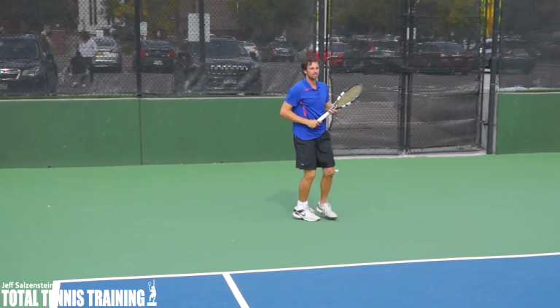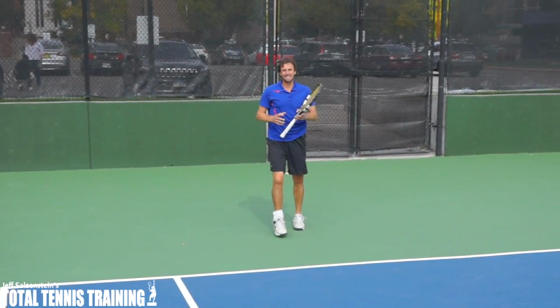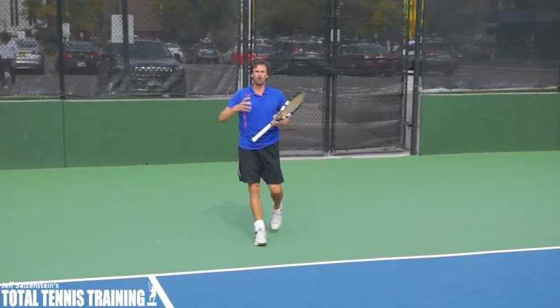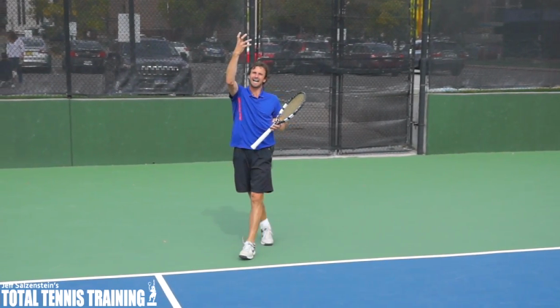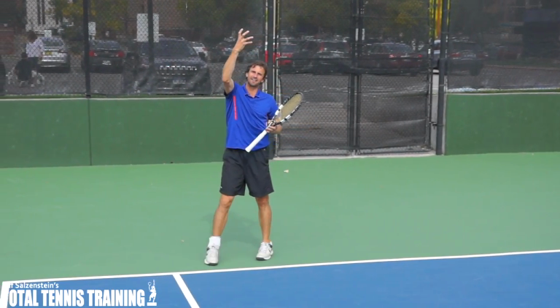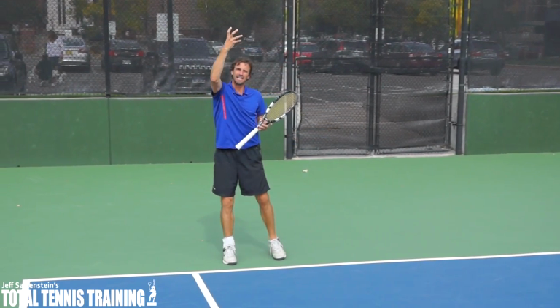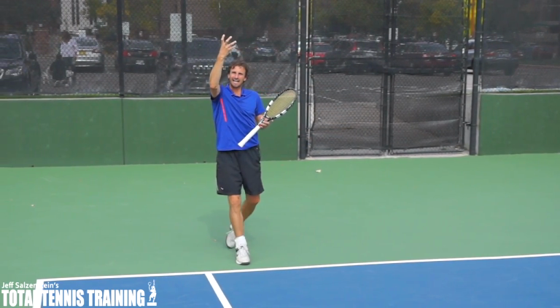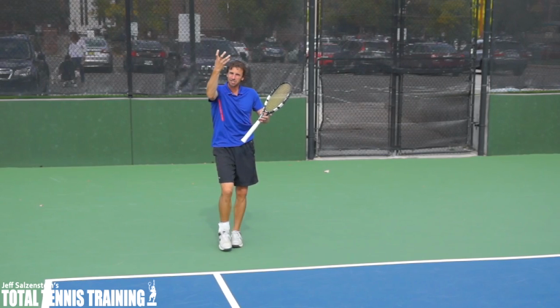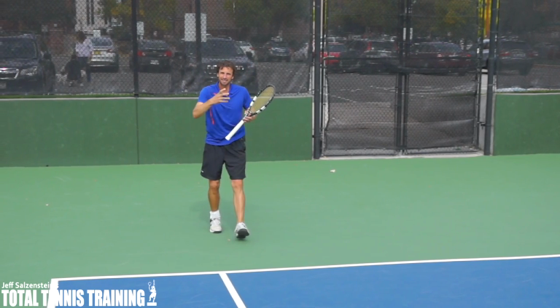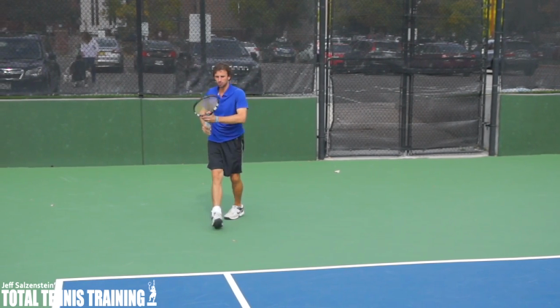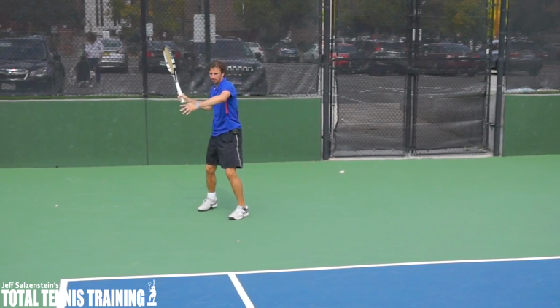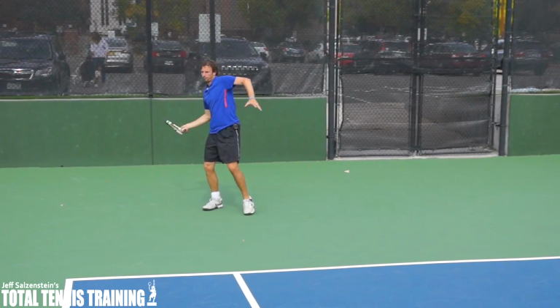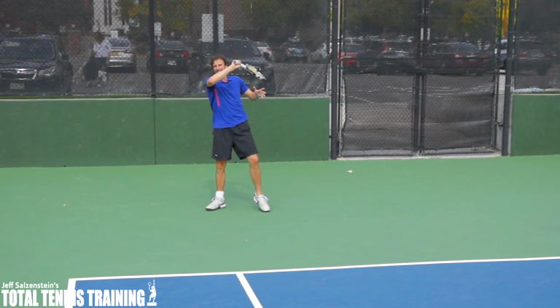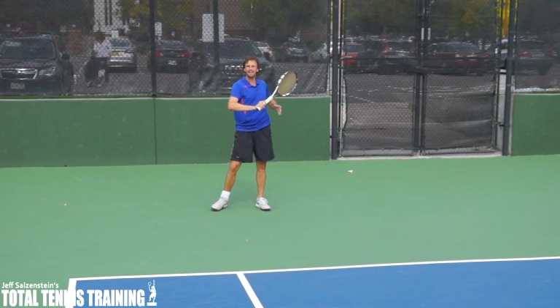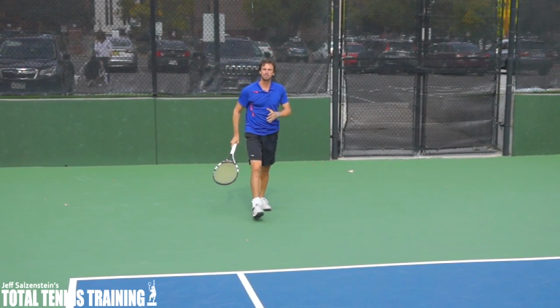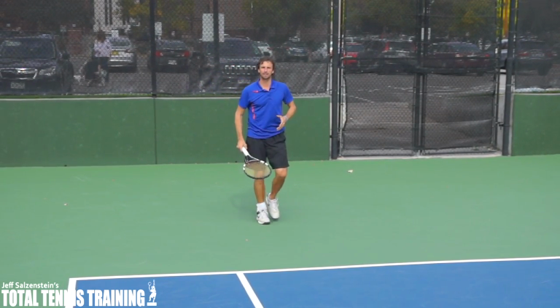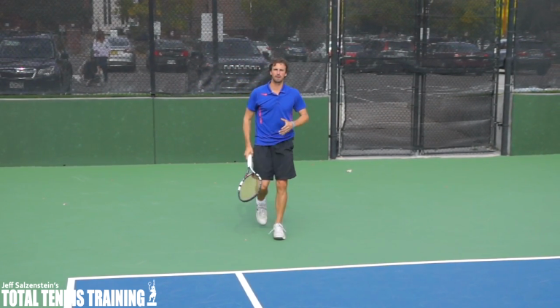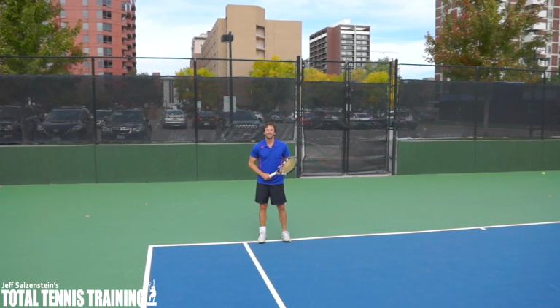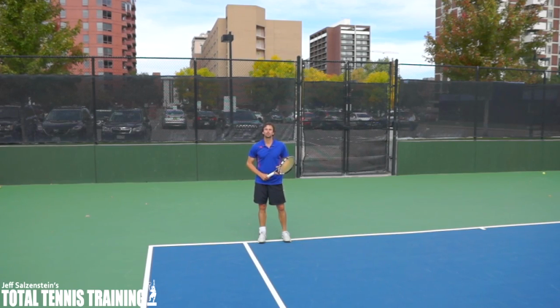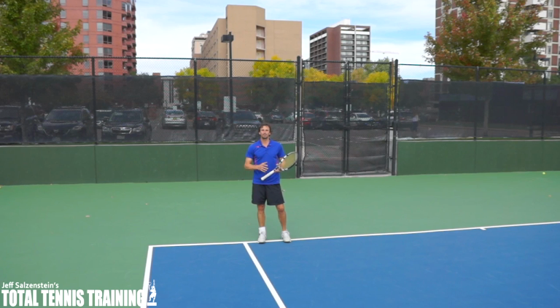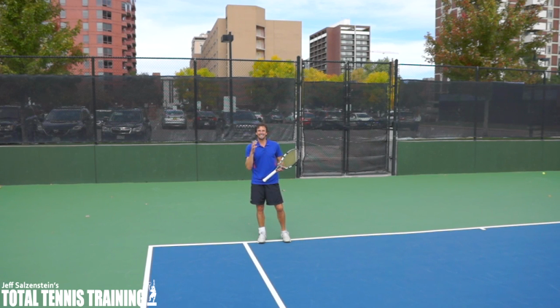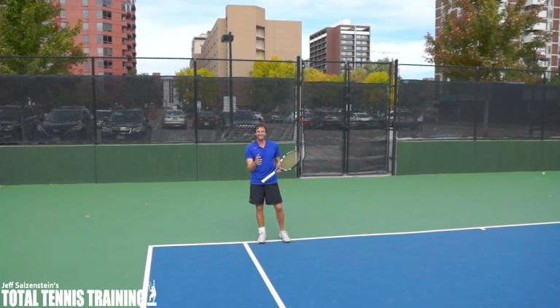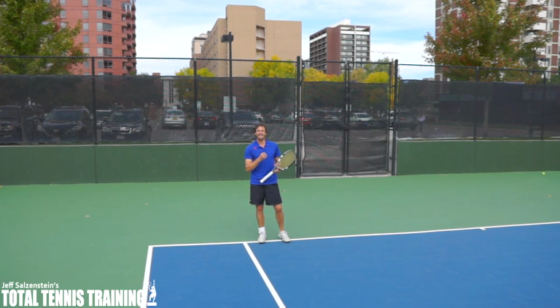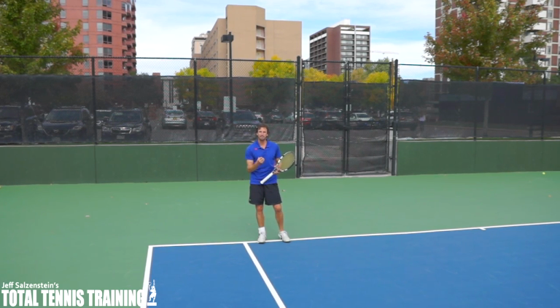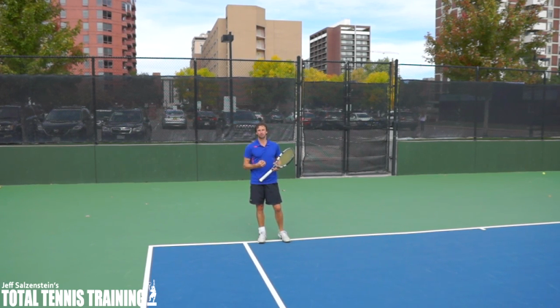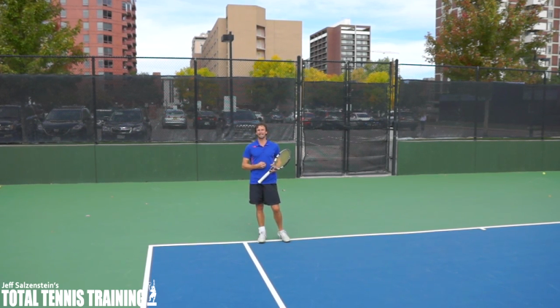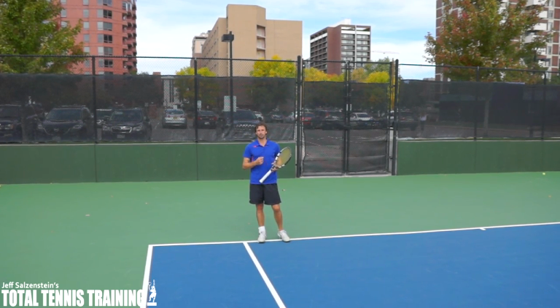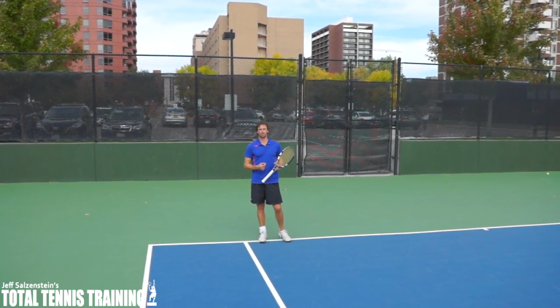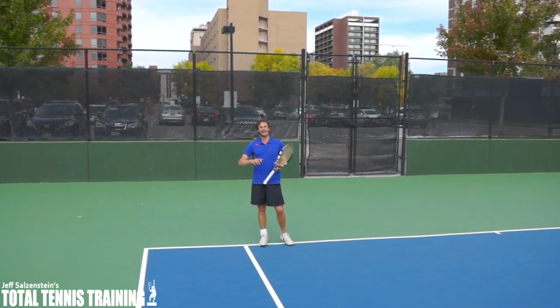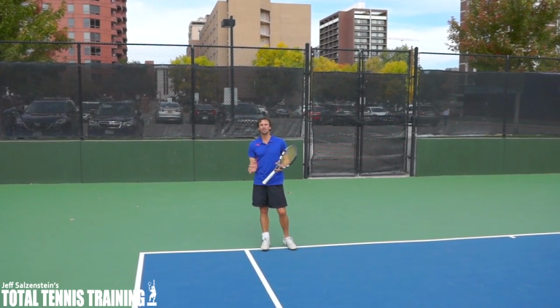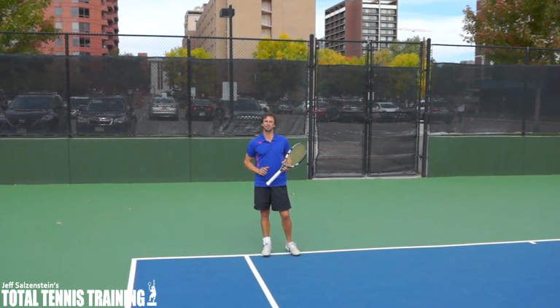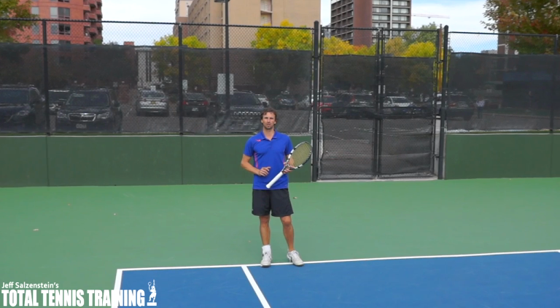I see that the ball is high in the air, and then I actually let the ball drop before I hit that heavy topspin ground stroke back. Here's another look of me hitting a heavy ground stroke back as a return of serve after I let the ball drop.